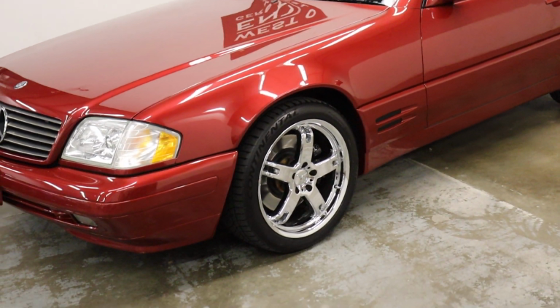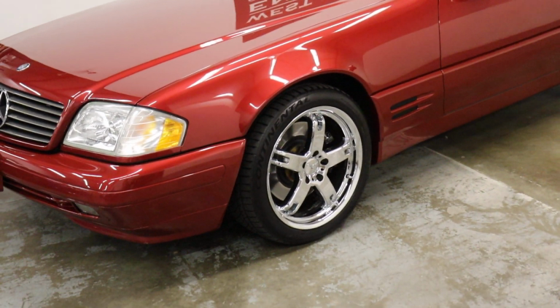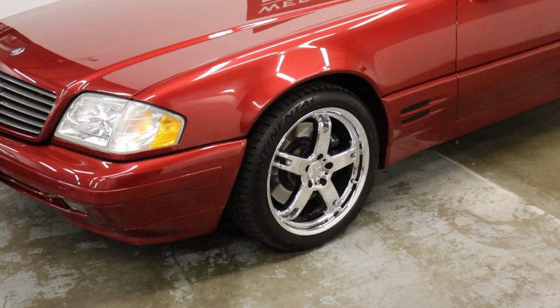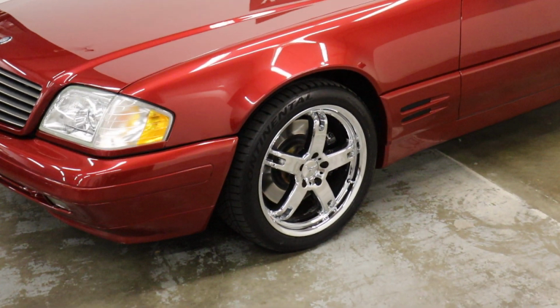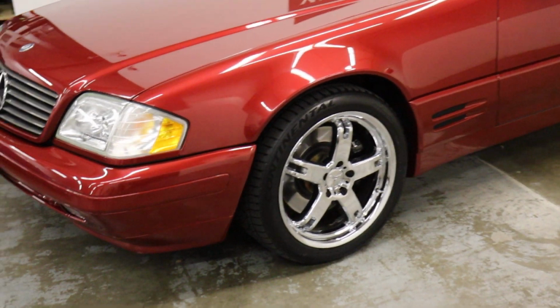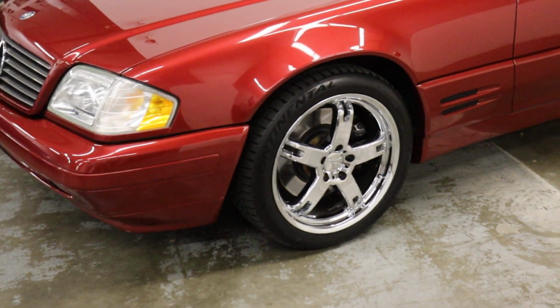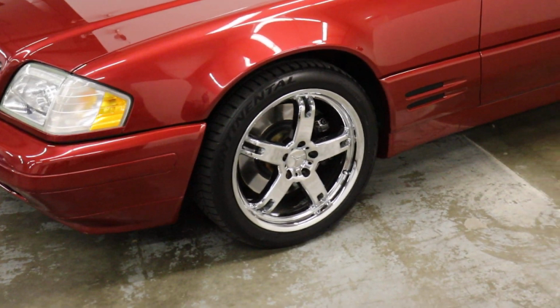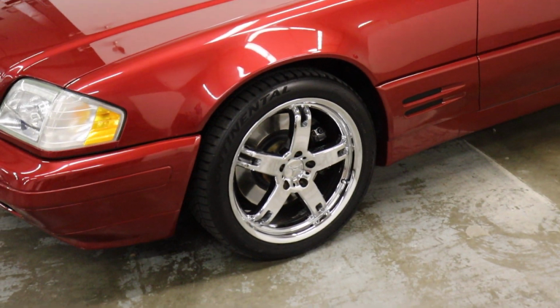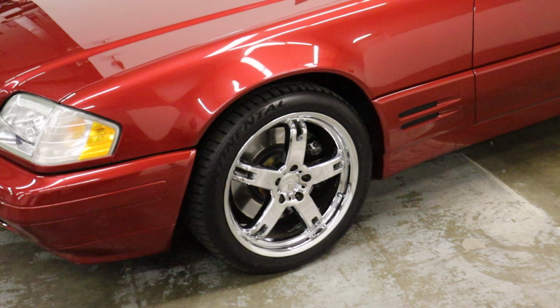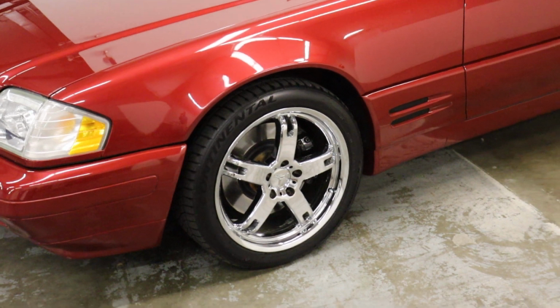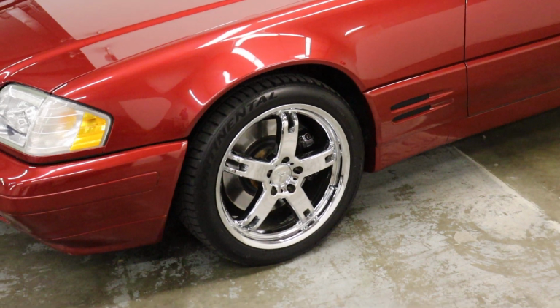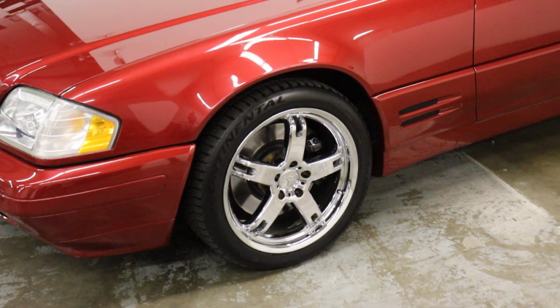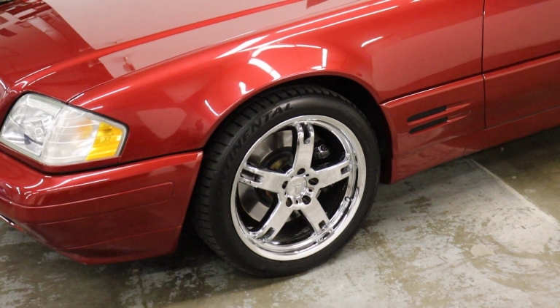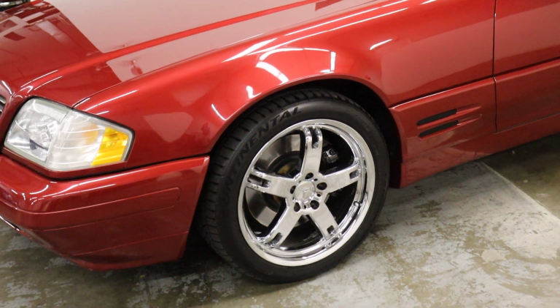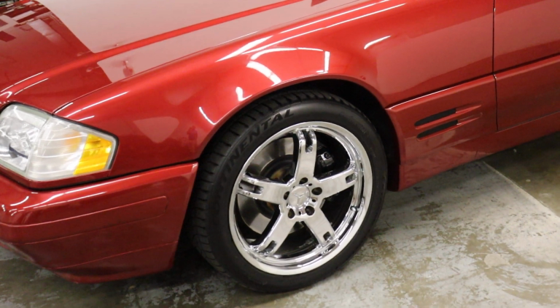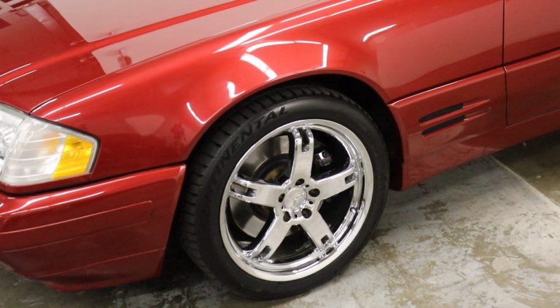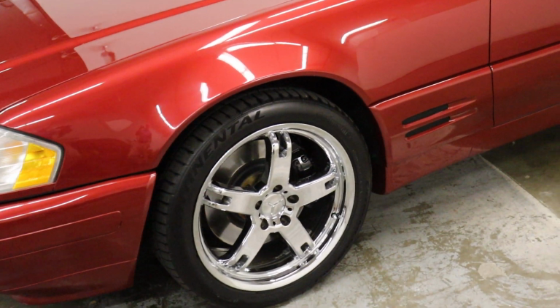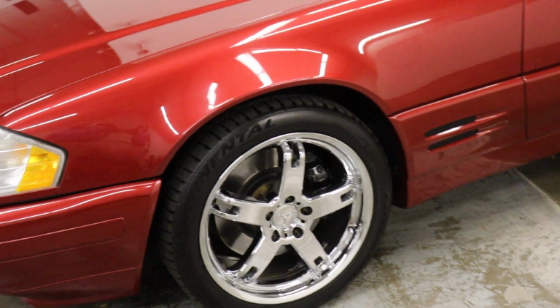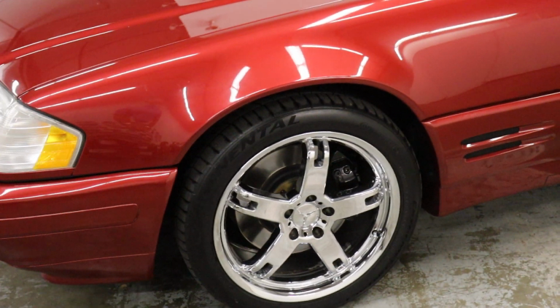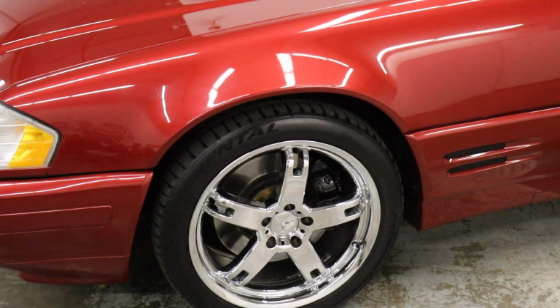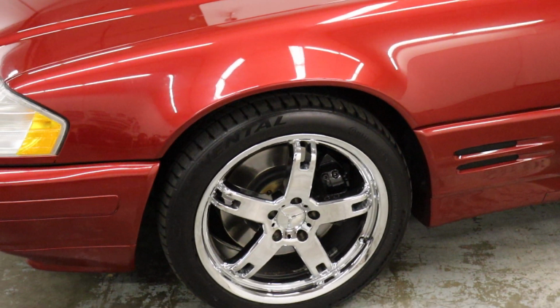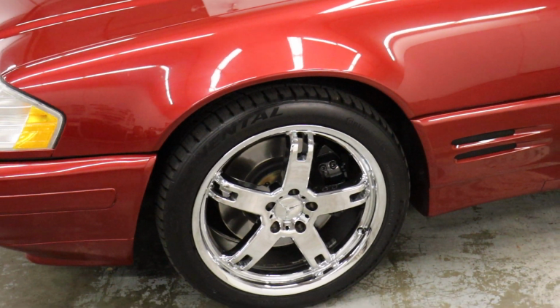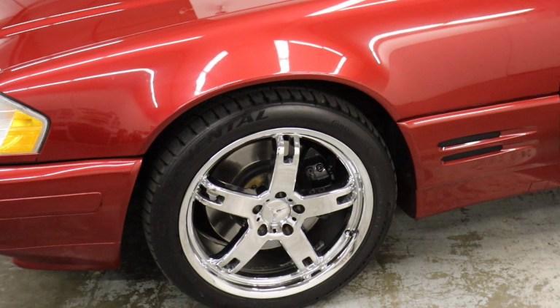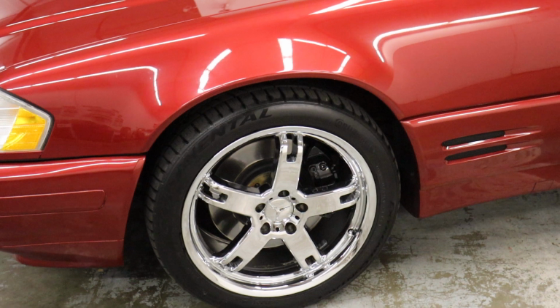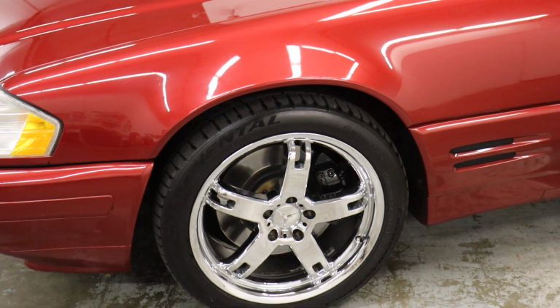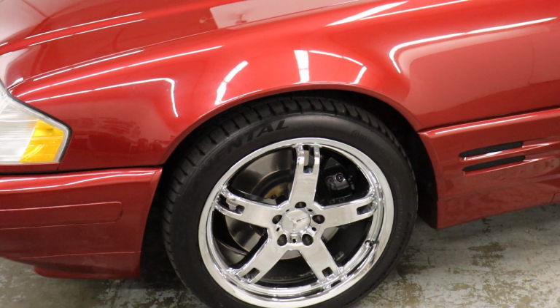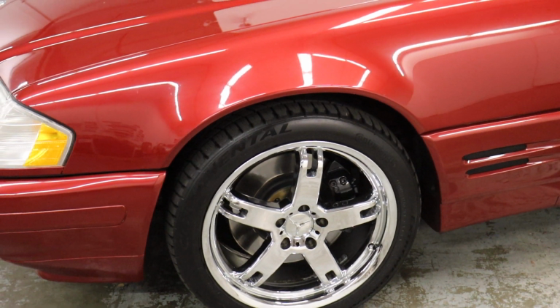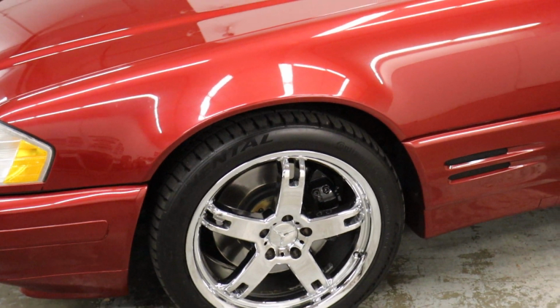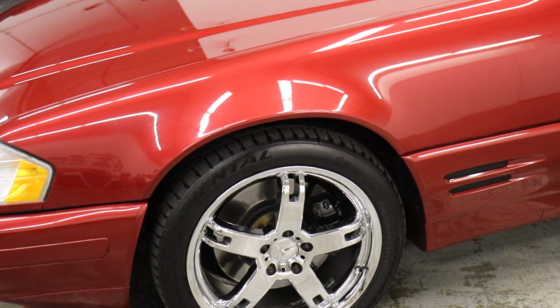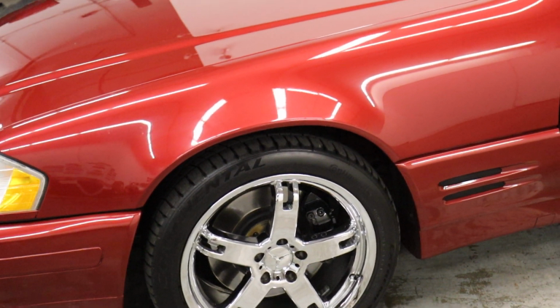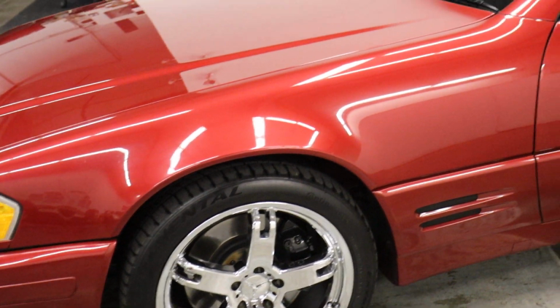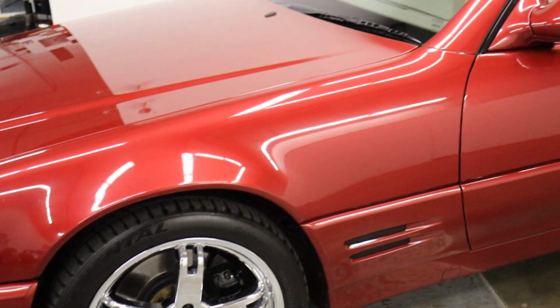Those are reportedly Mercedes factory wheels — we could not for the life of us find them to confirm, but they're super clean. They're sitting on Continentals.